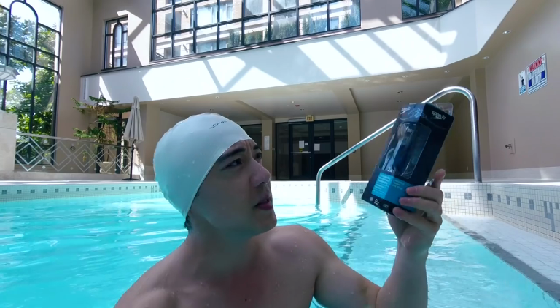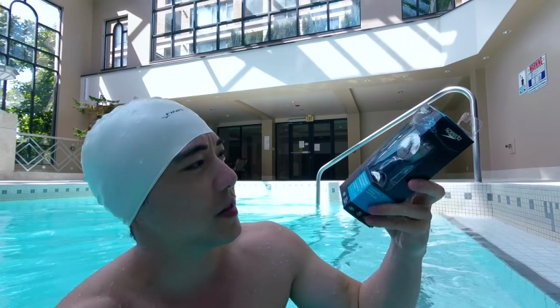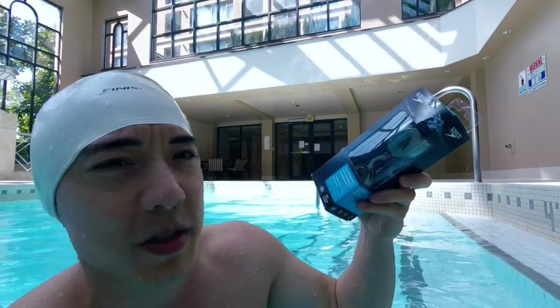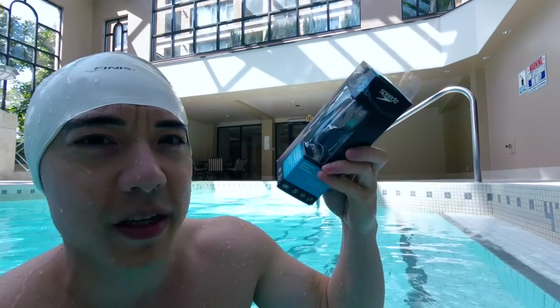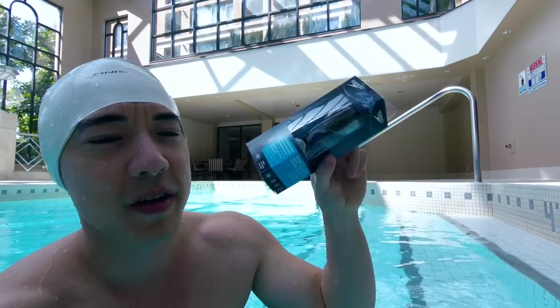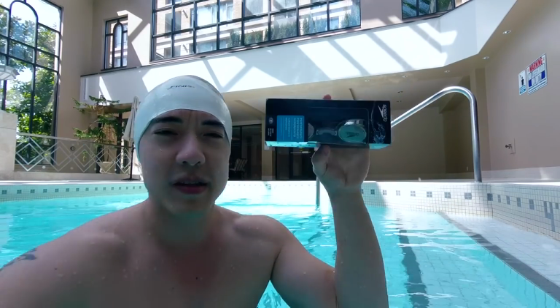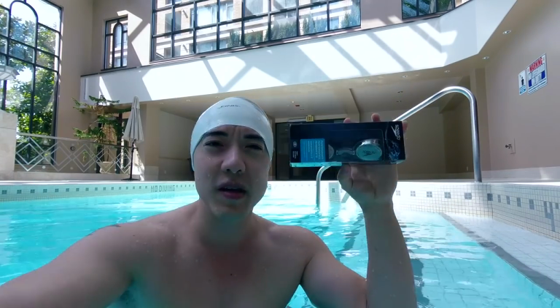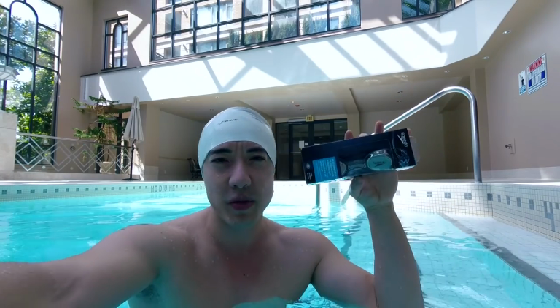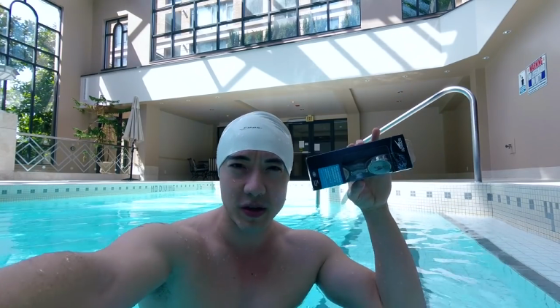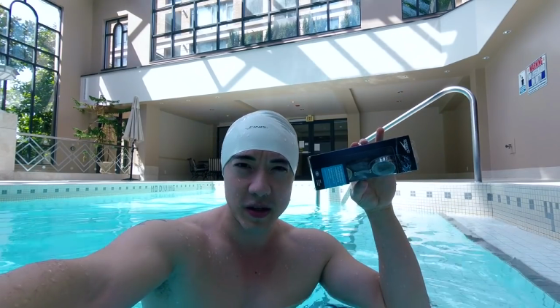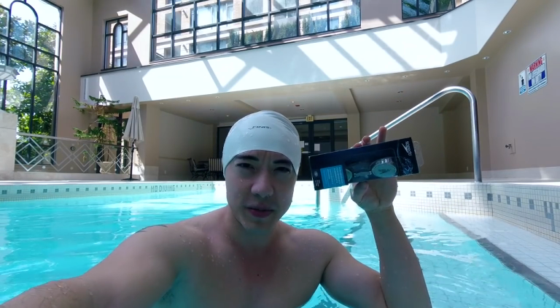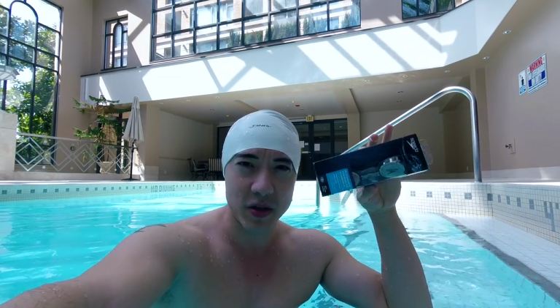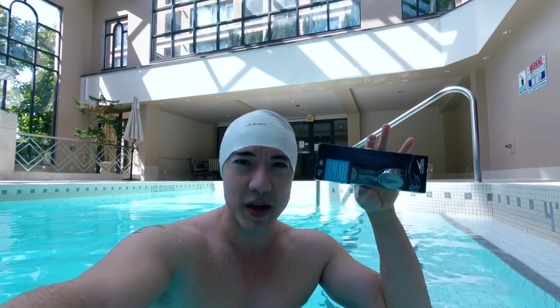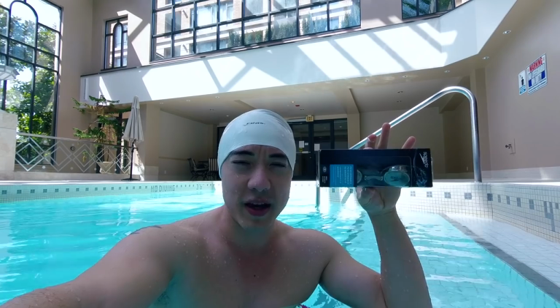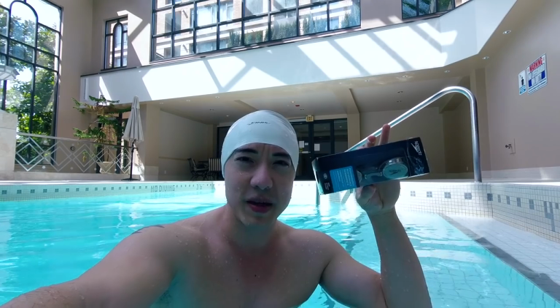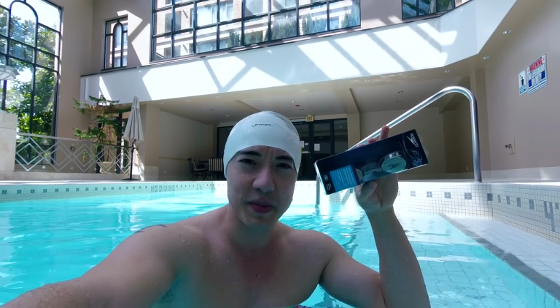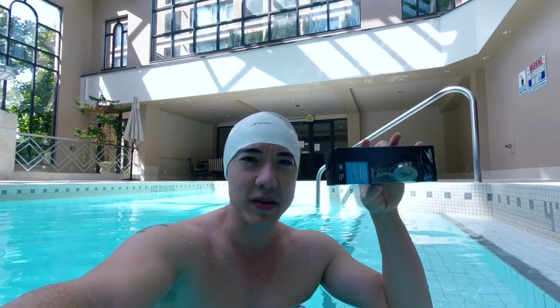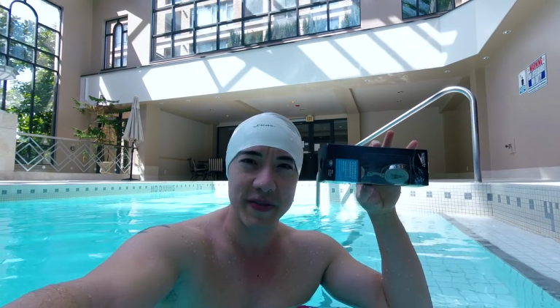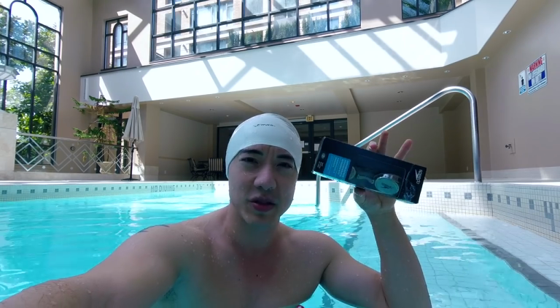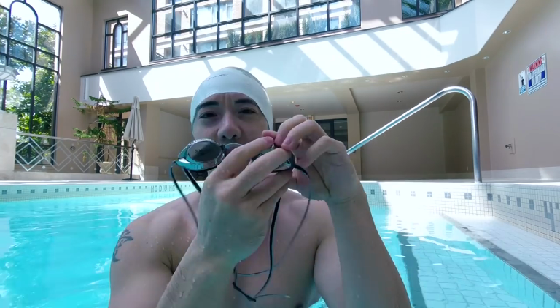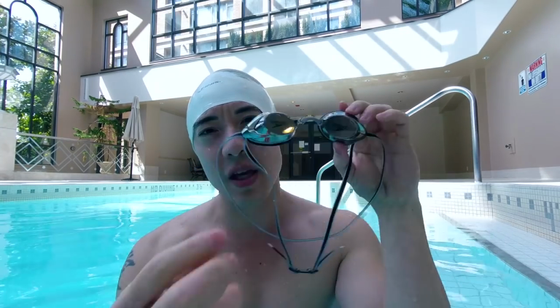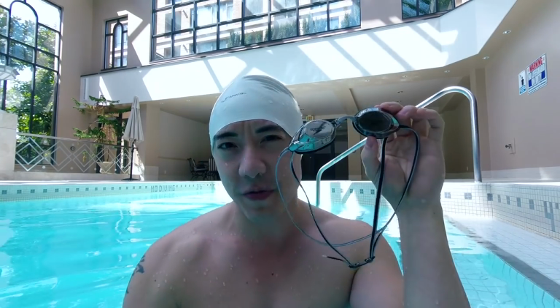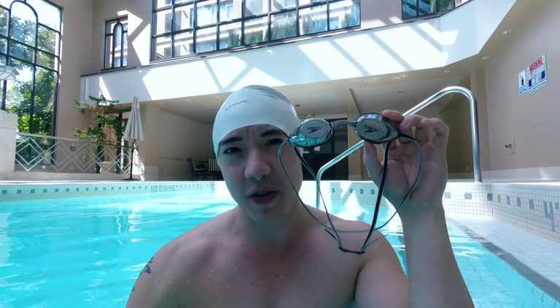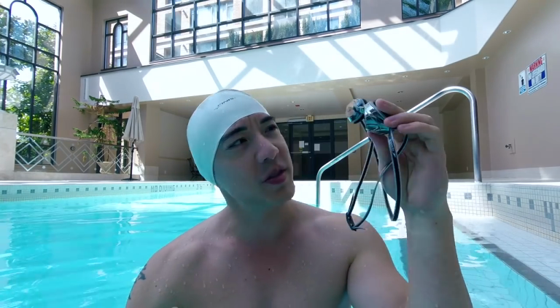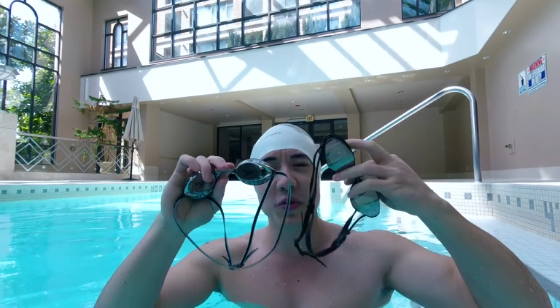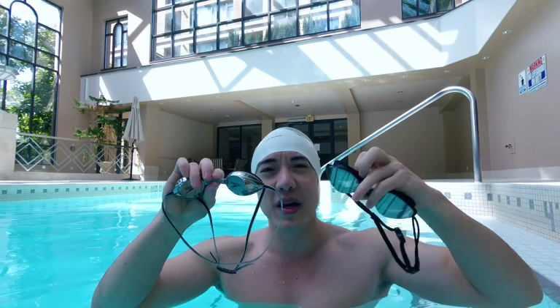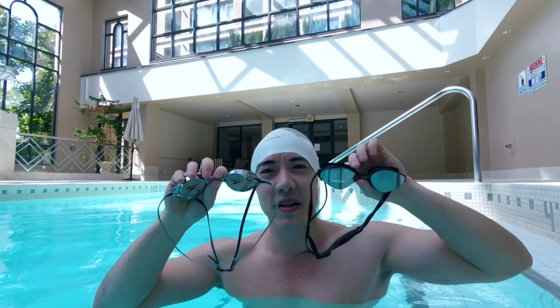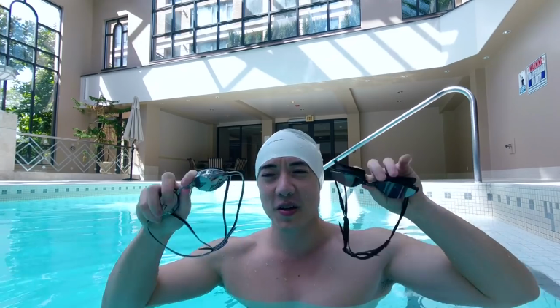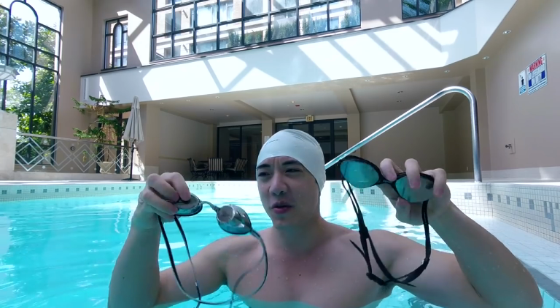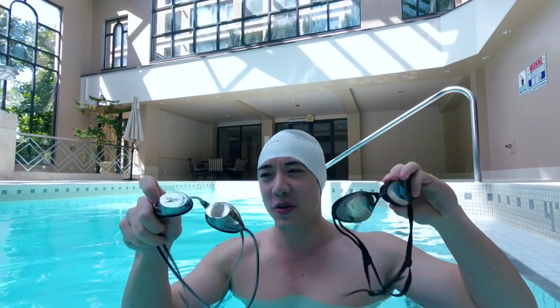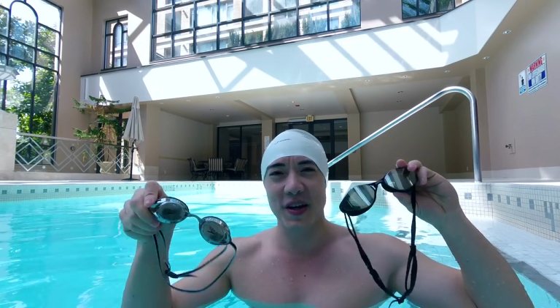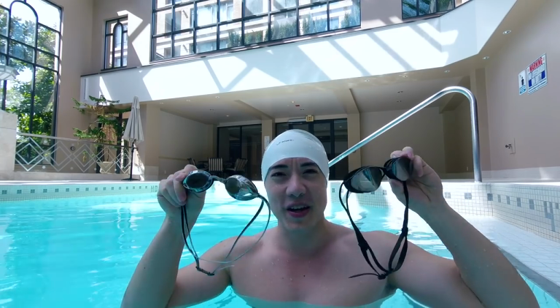This right here is a very popular swimming goggle brand — made by Speedo, they're called Vanquishers. I'm going to try them out for you for the first time. Which one is better? Well, we're going to find out right now.